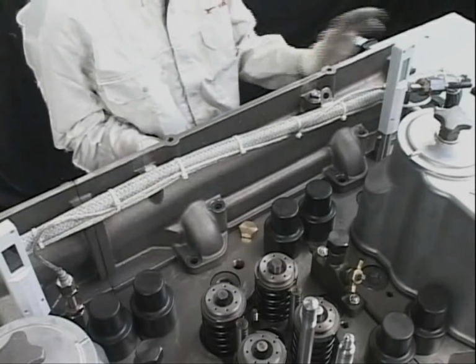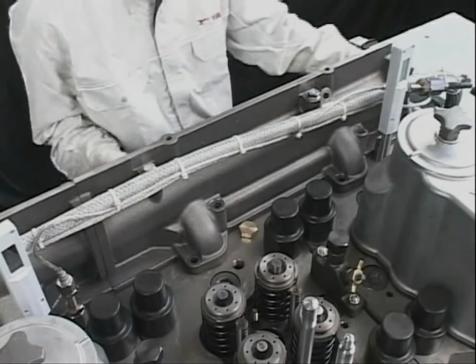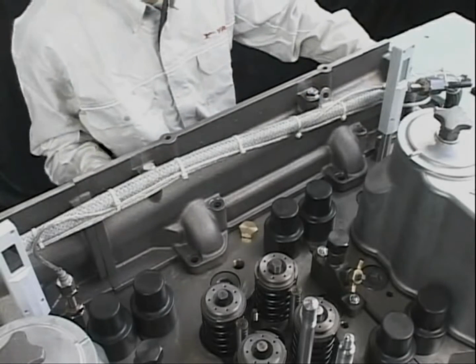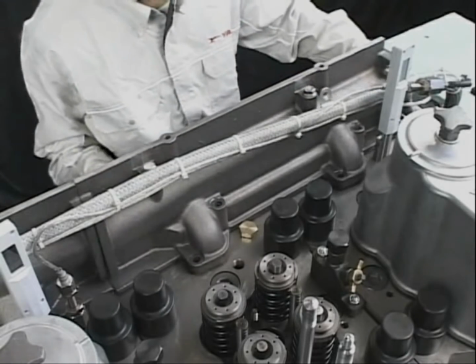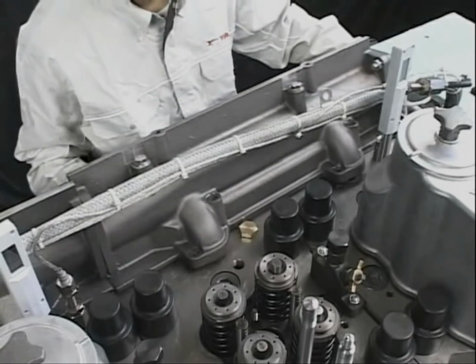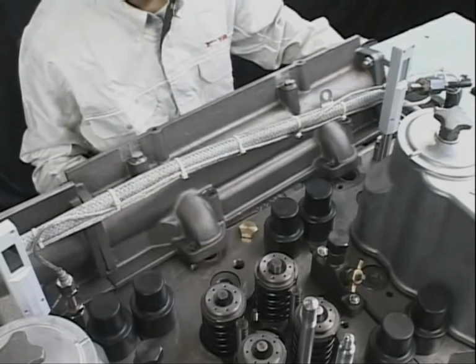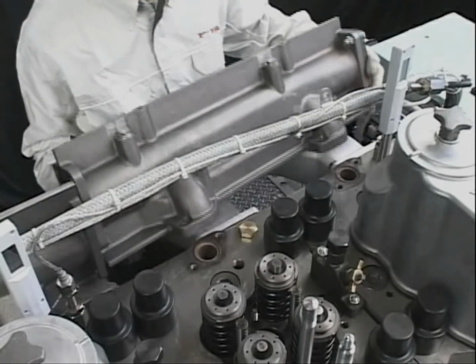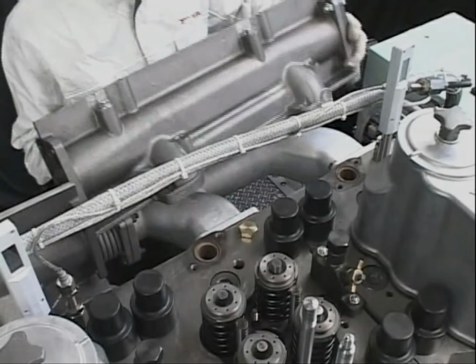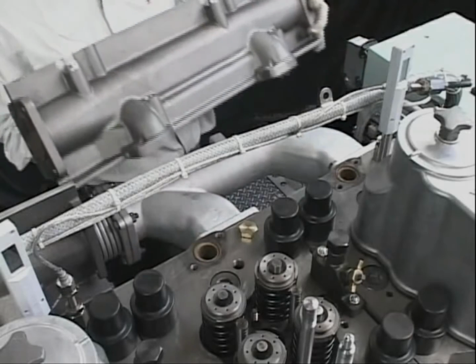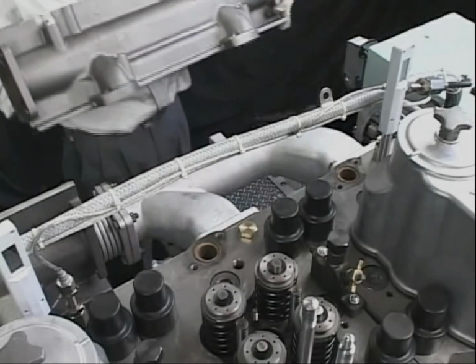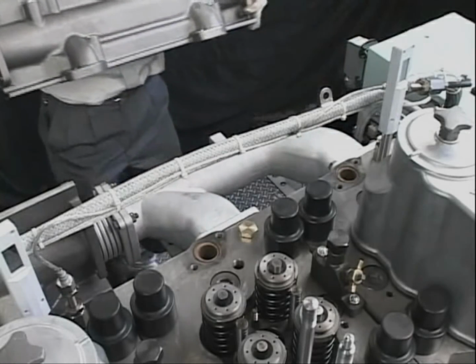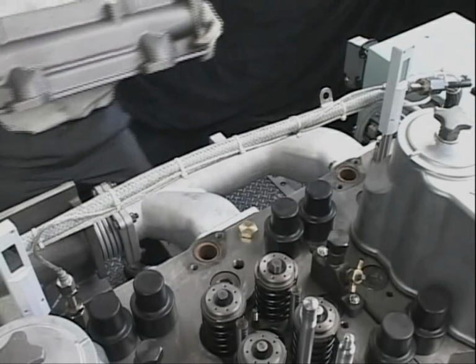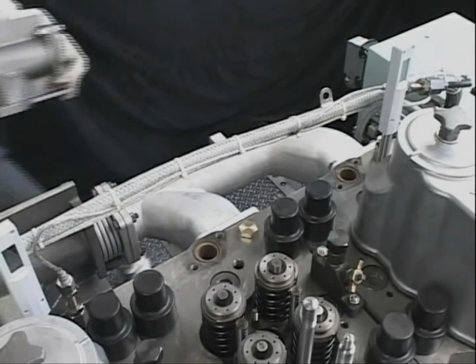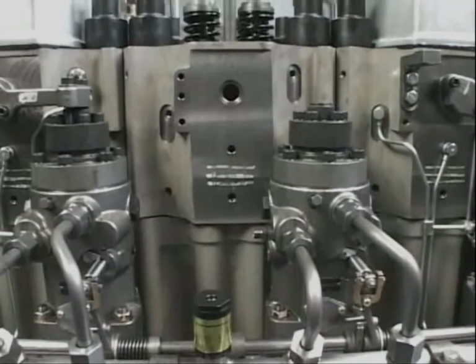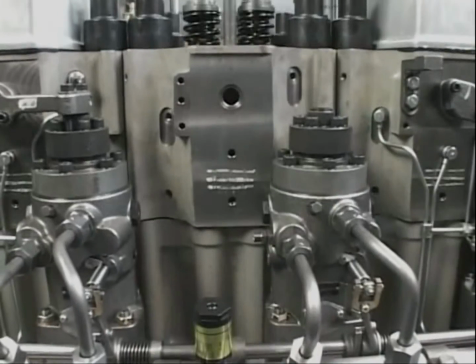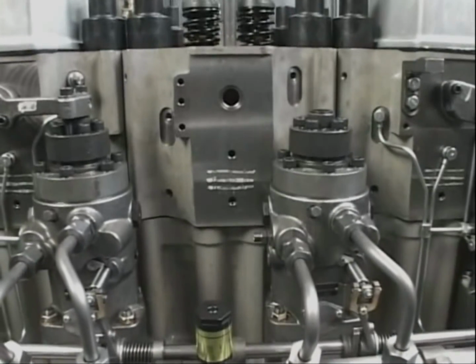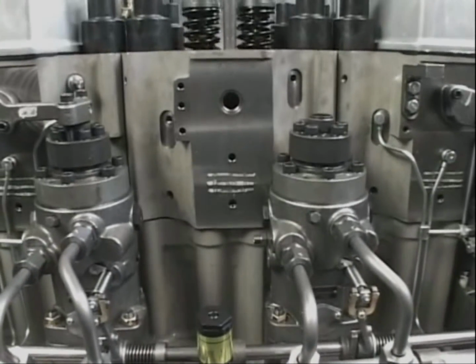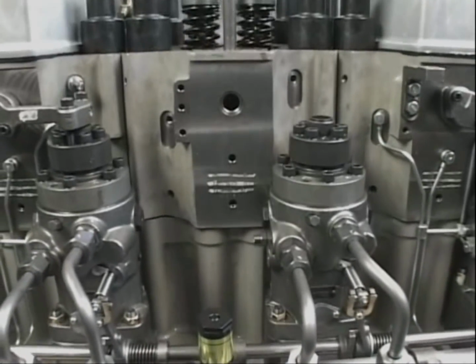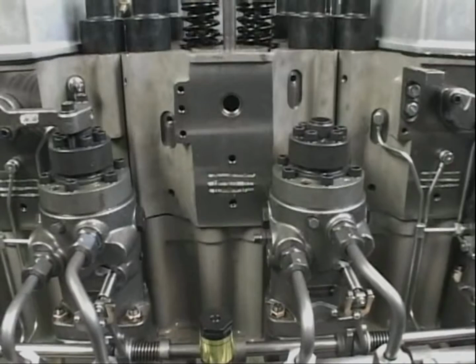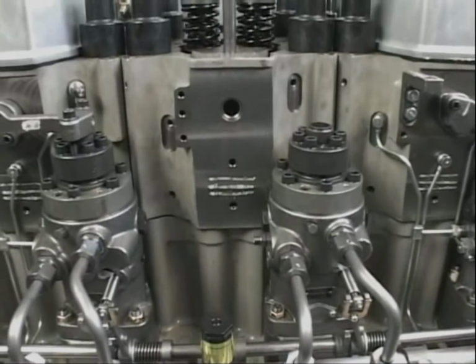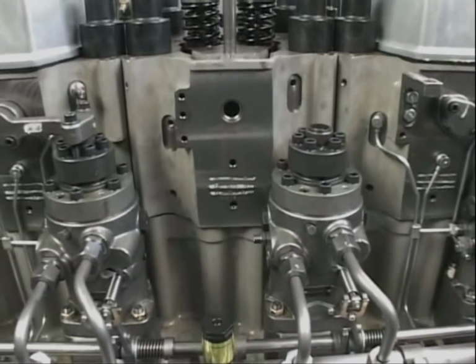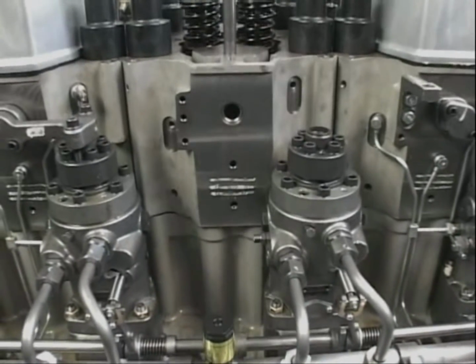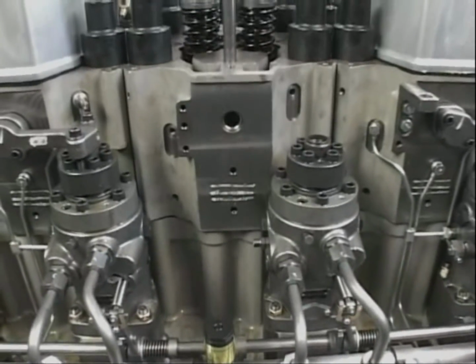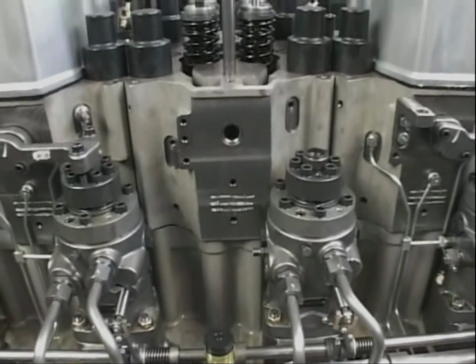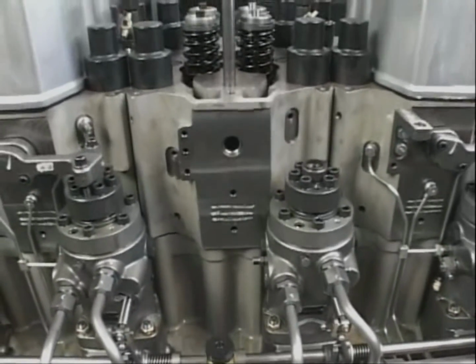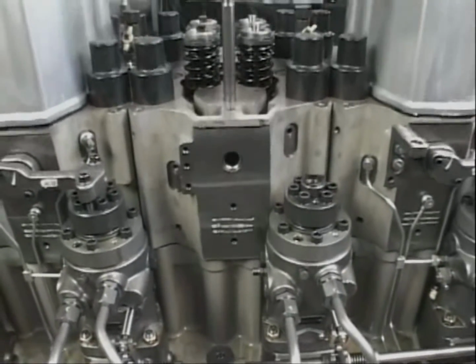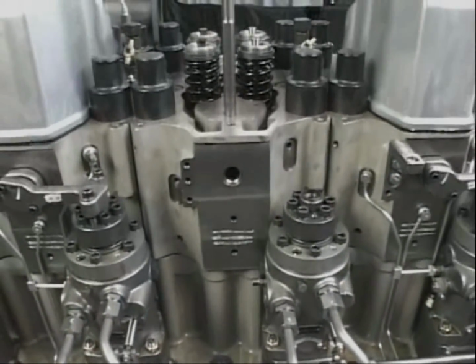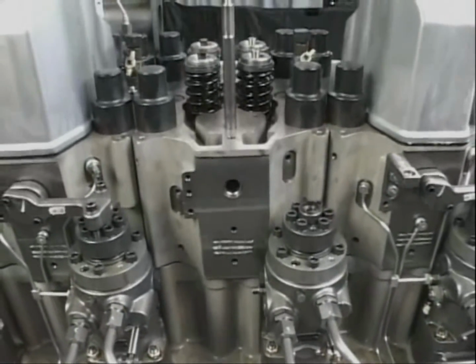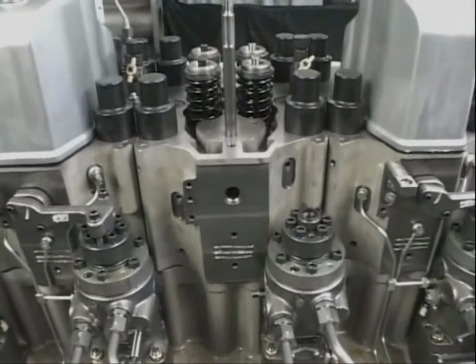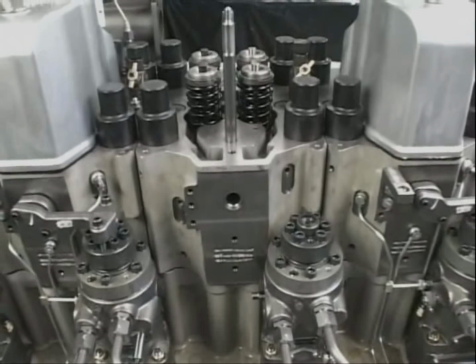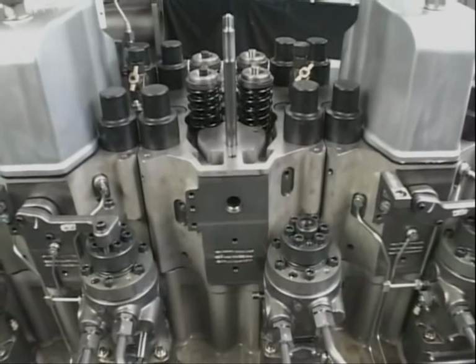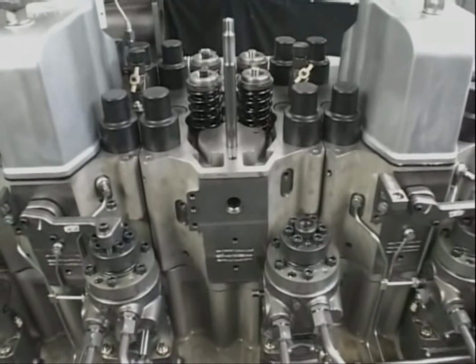Remove the cooling water collection pipe. After removing the fittings around the cylinder head, remove the tightening nuts of the cylinder head by using the exclusive hydraulic tool.